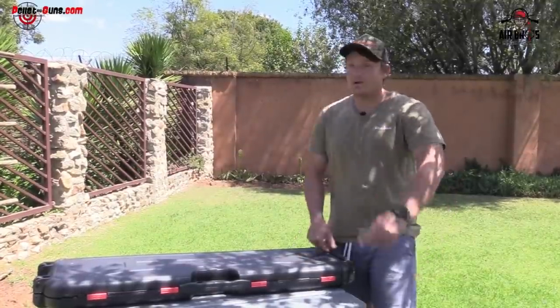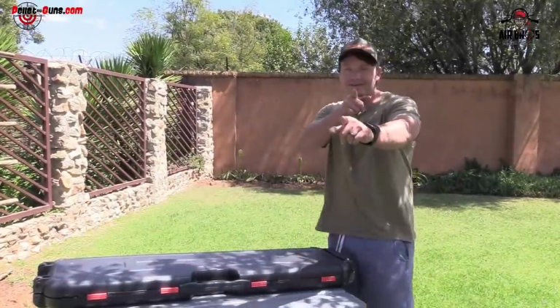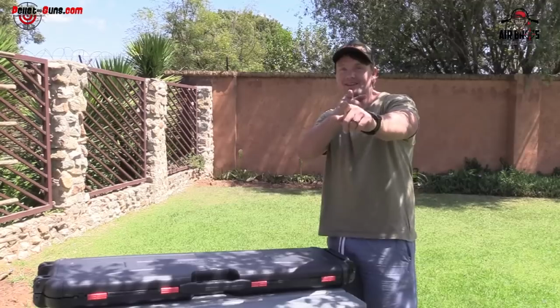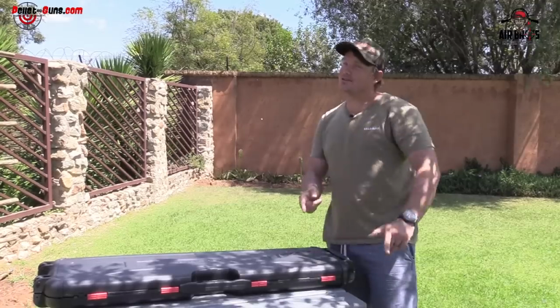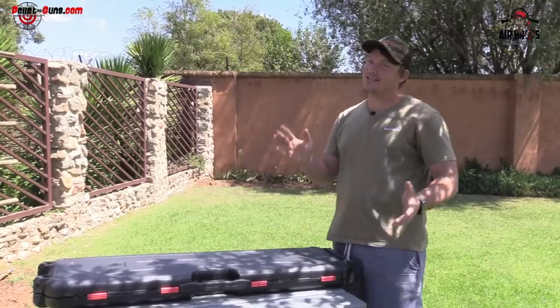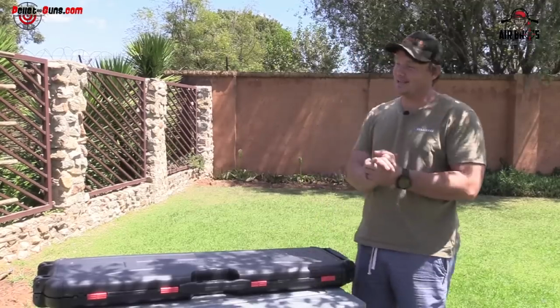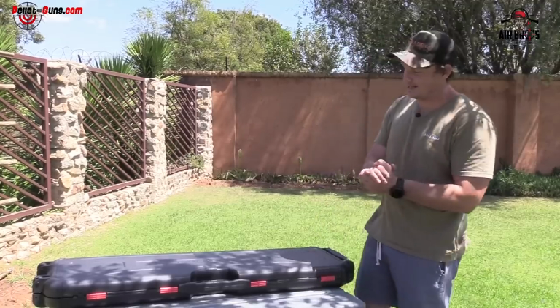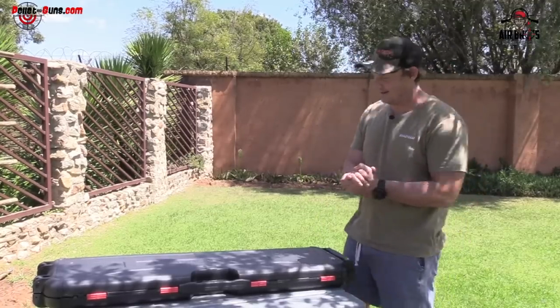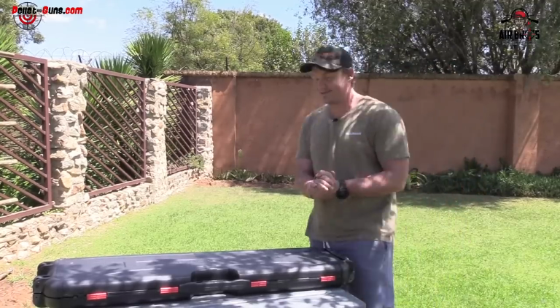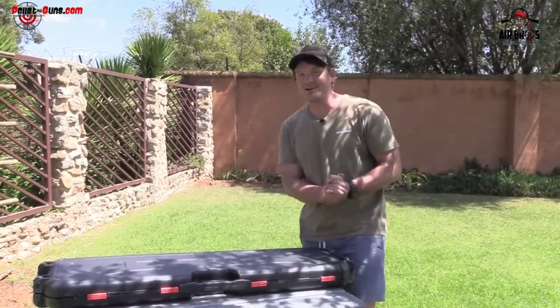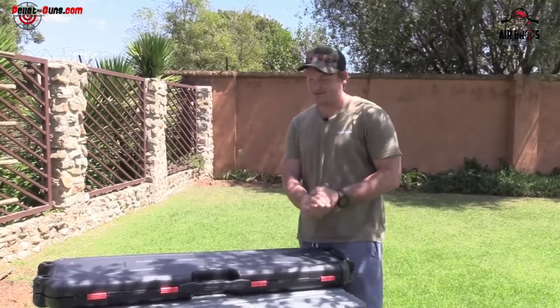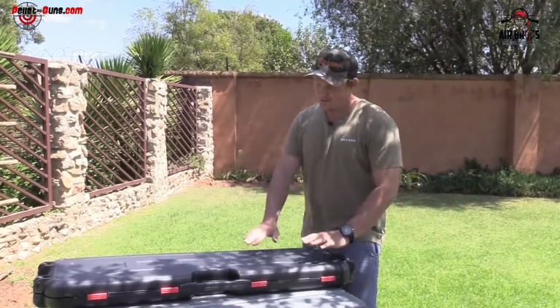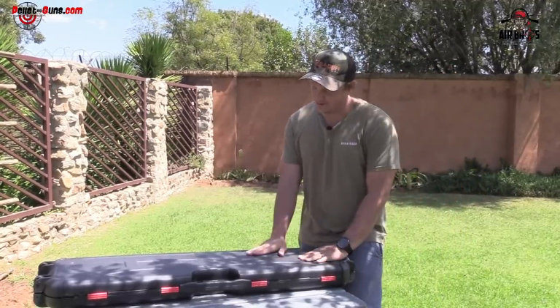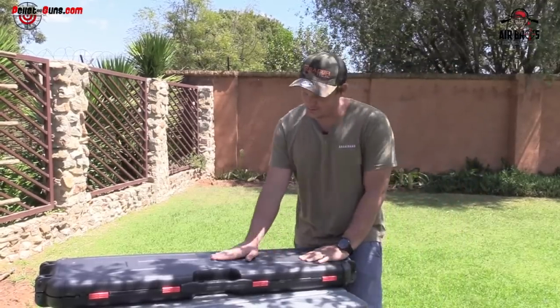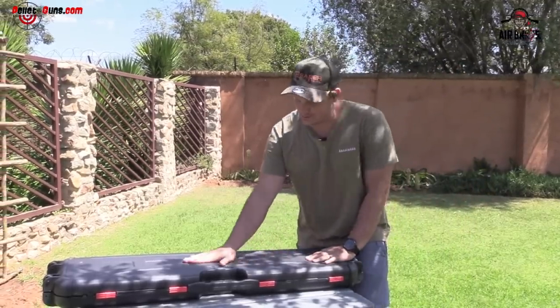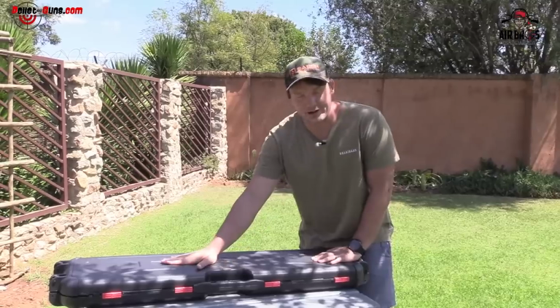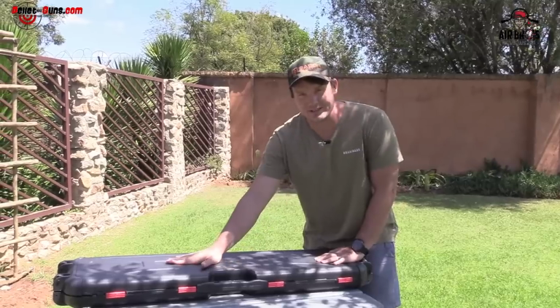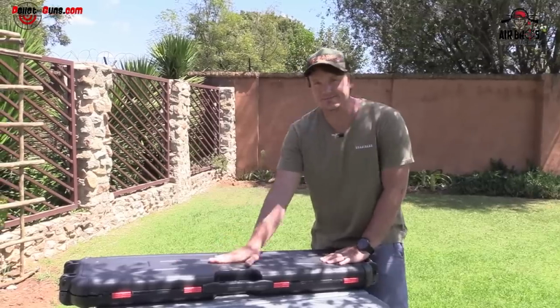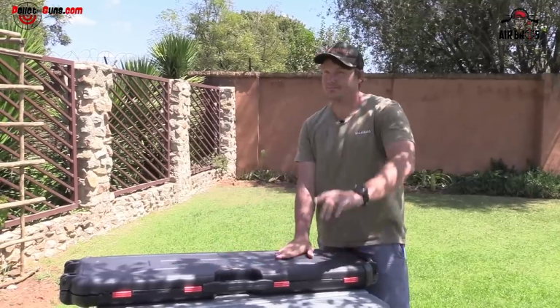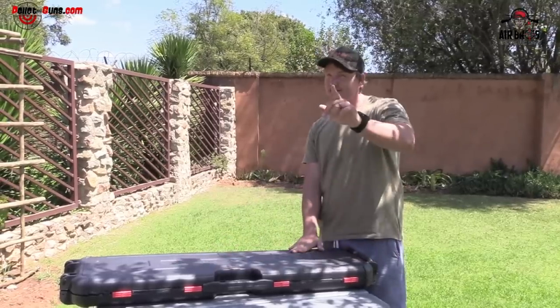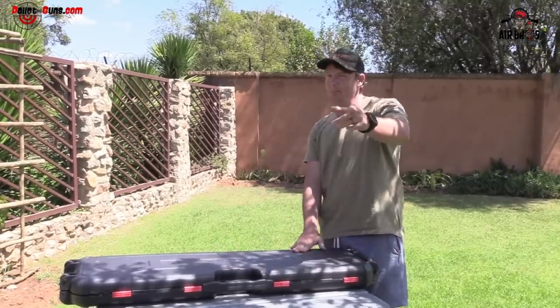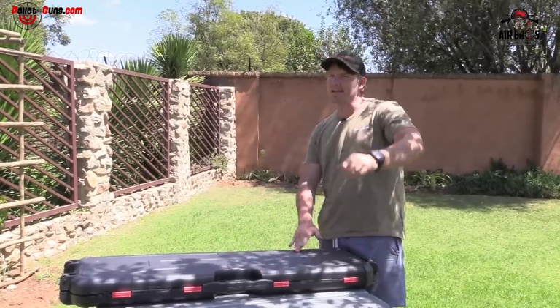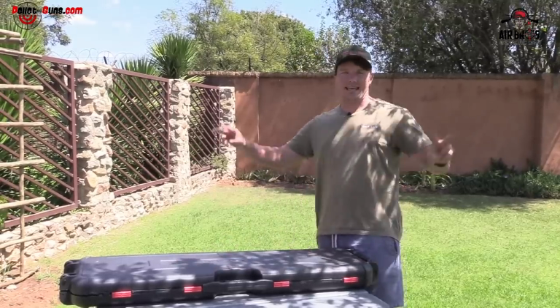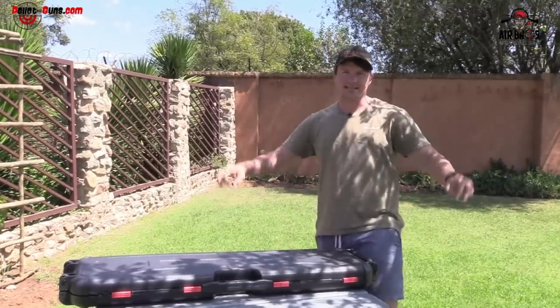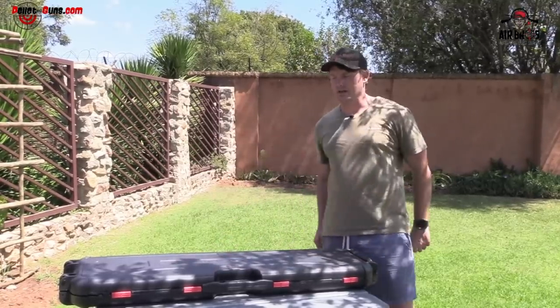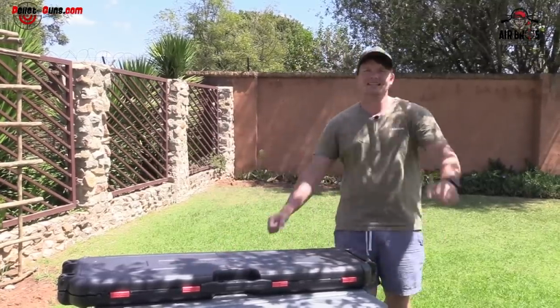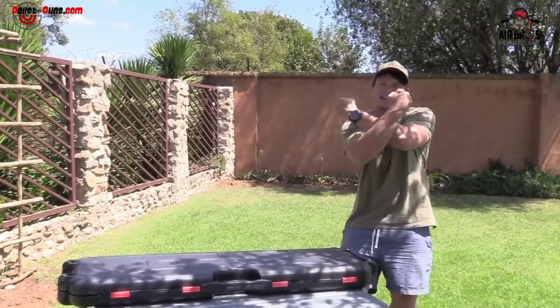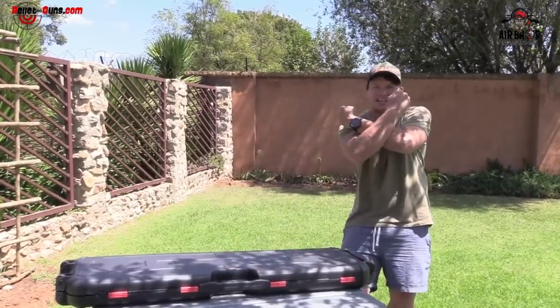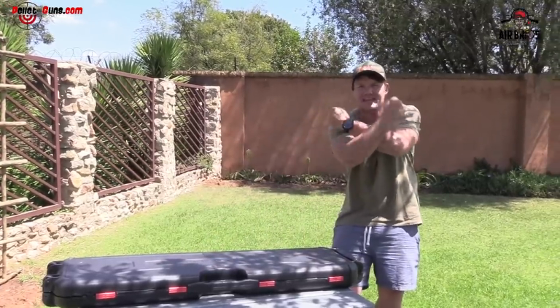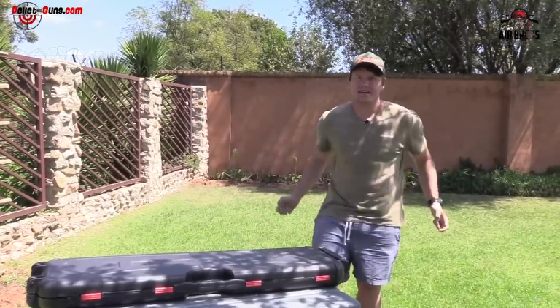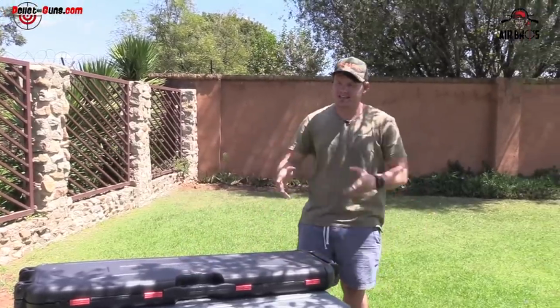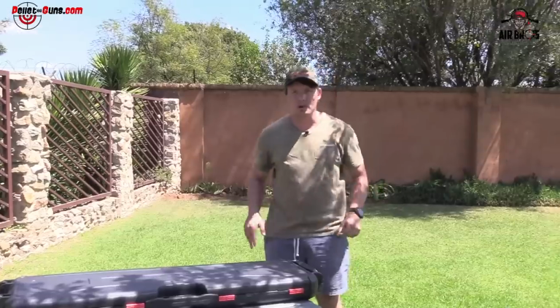Welcome back to Airborne Review USA in conjunction with Pelagons.com. We've got the all-new Kroll Arms Puncher Big Max X. My guys, X, I'm telling you, X — this thing is WHOOM!